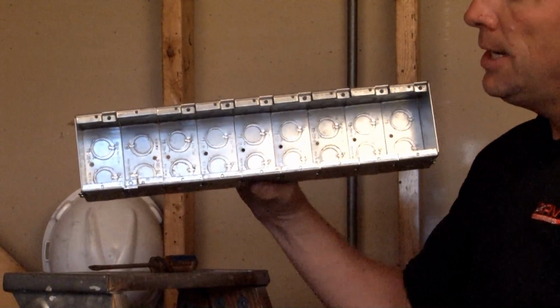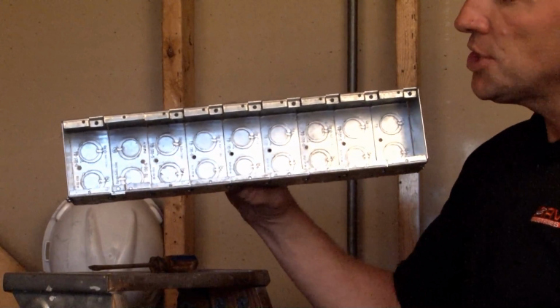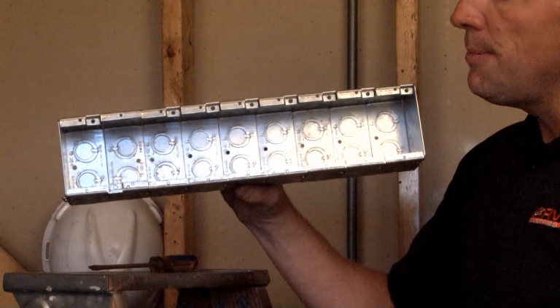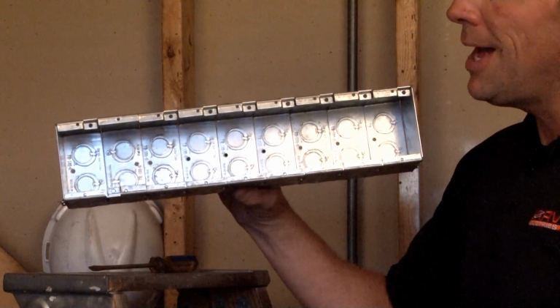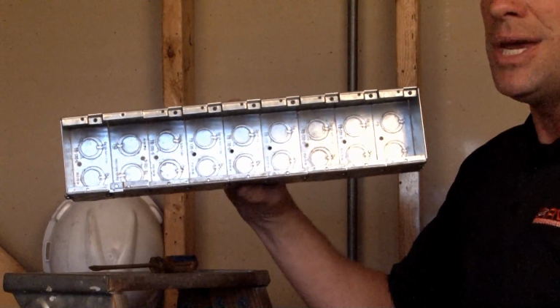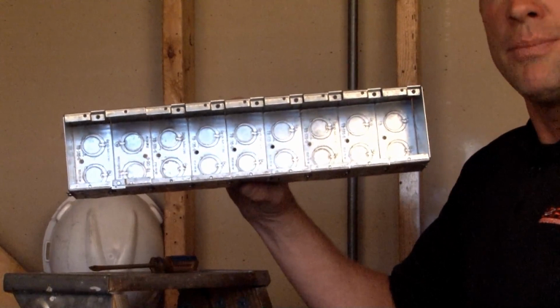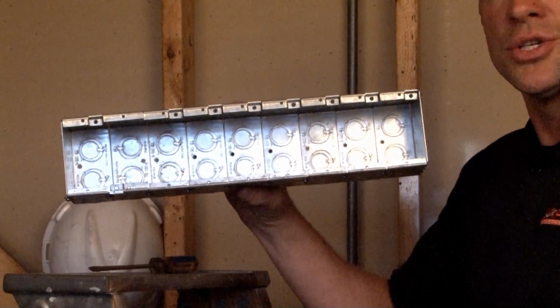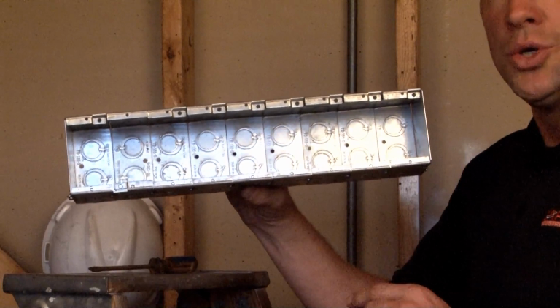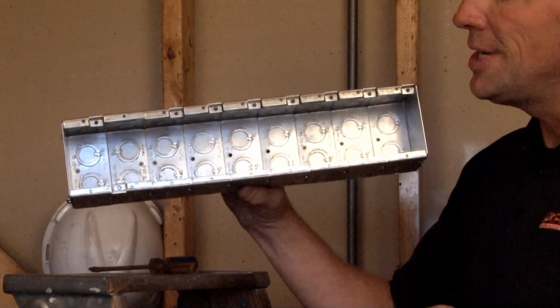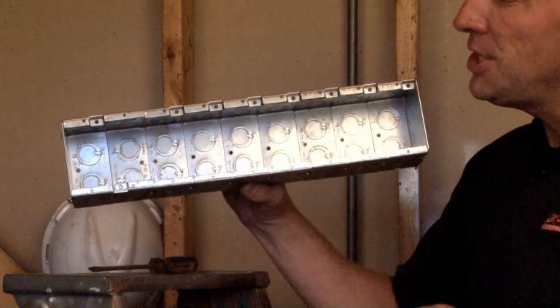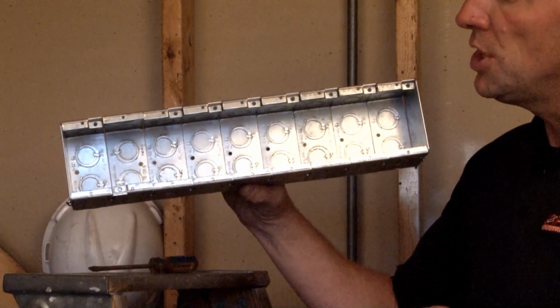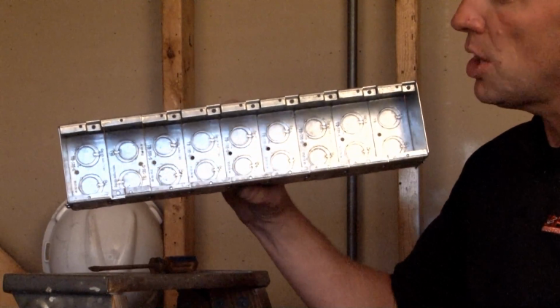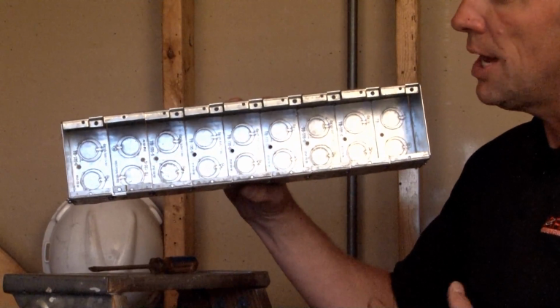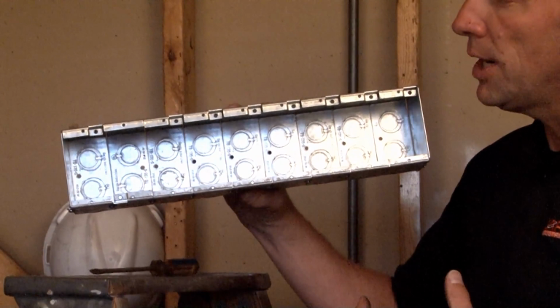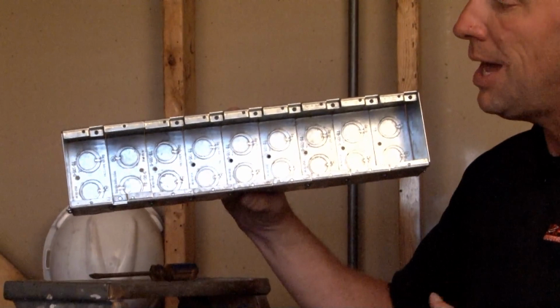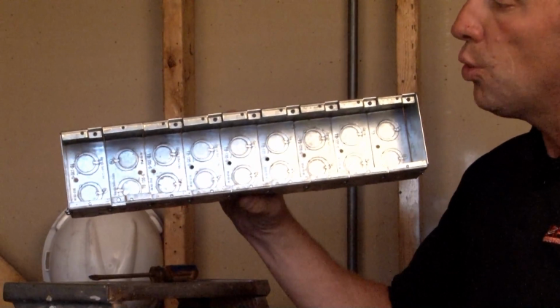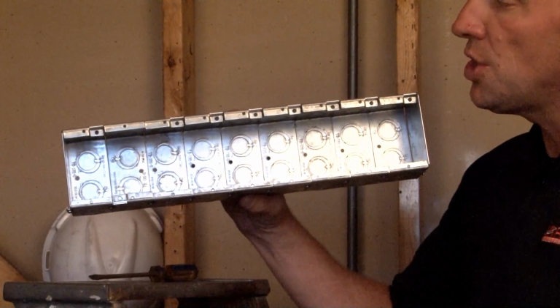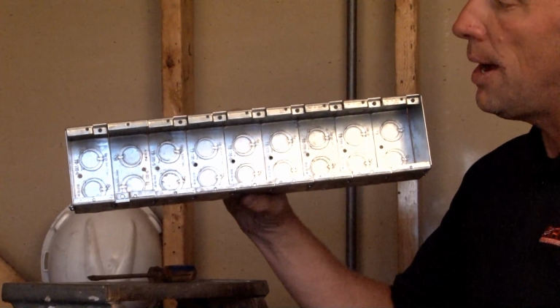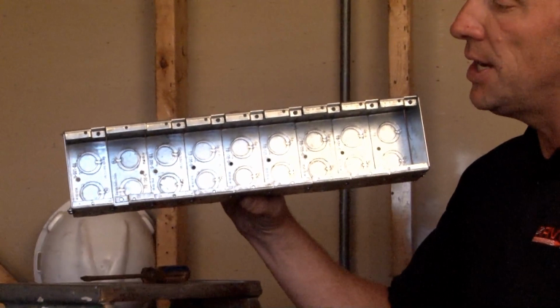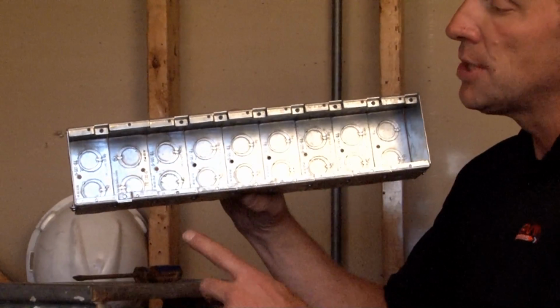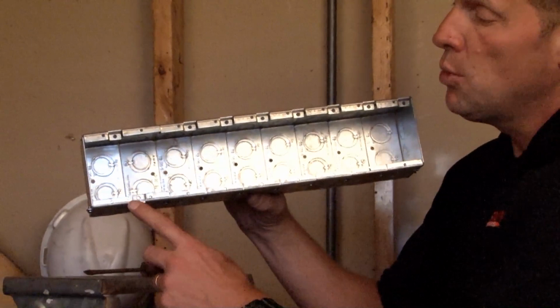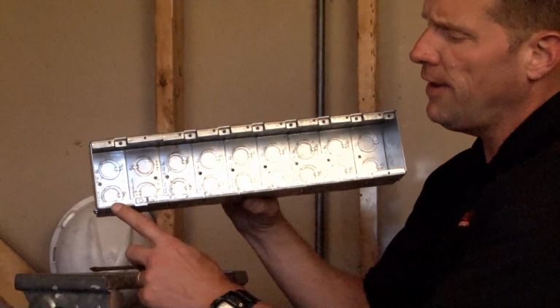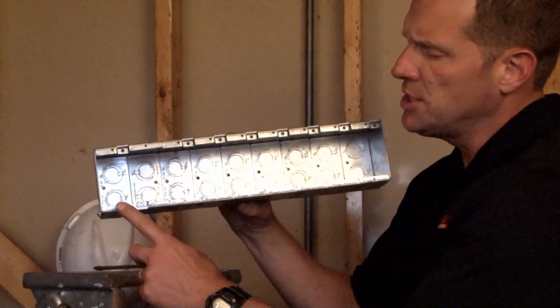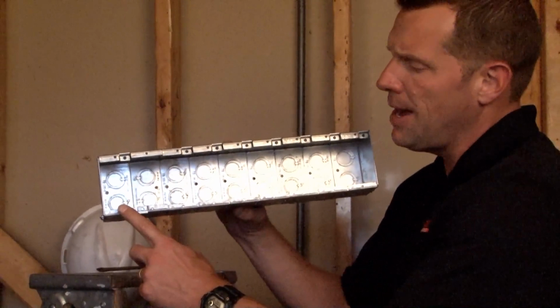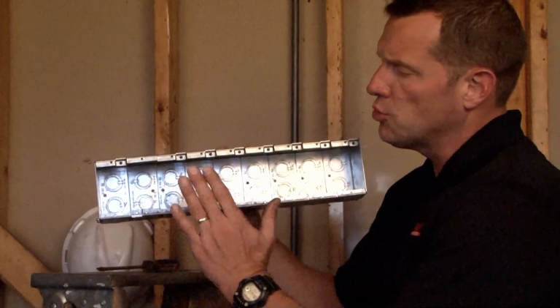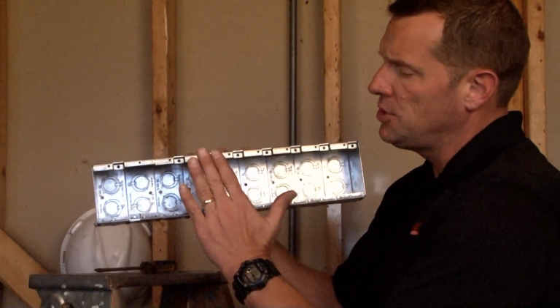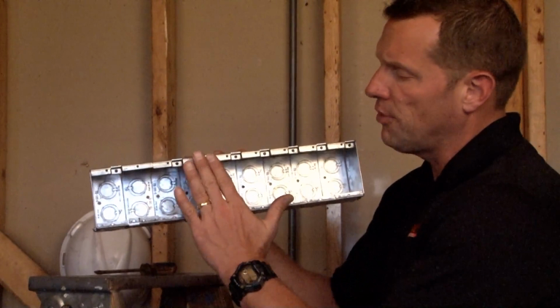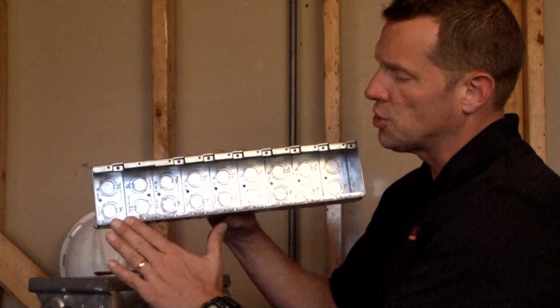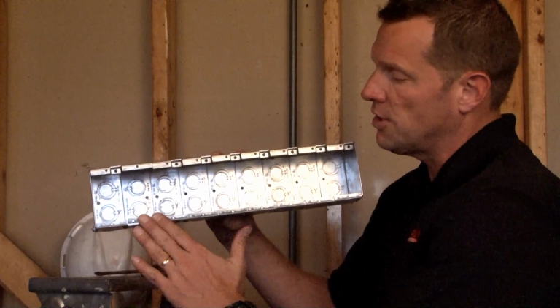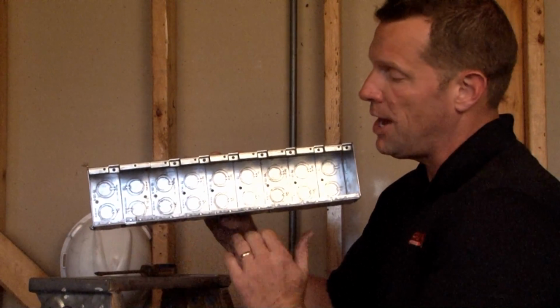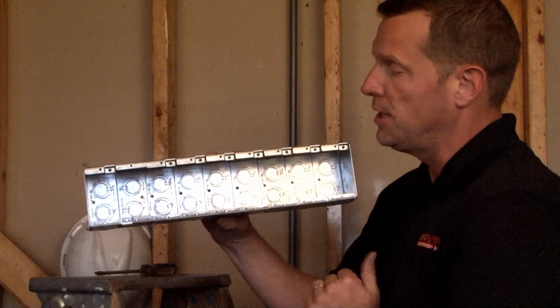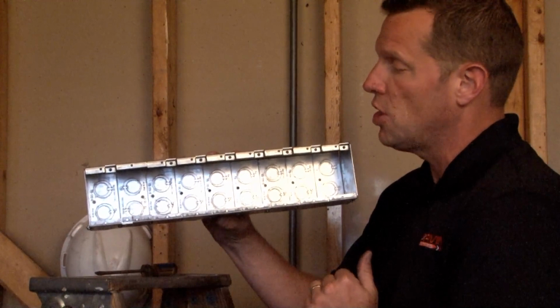Just as their name implies, masonry boxes are used in masonry construction like brick, block, or stucco applications when a device needs to be mounted directly to the front surface of the box being installed.